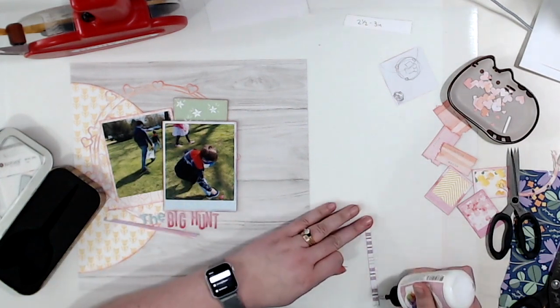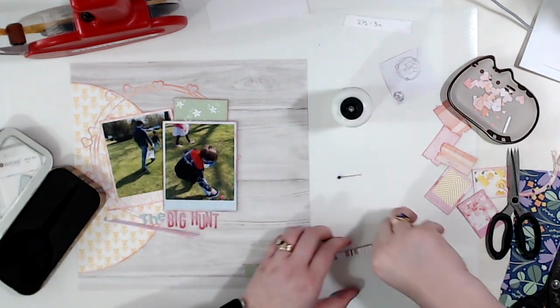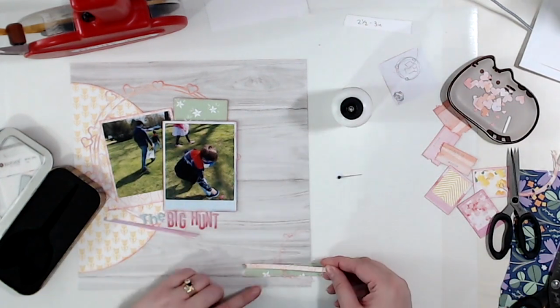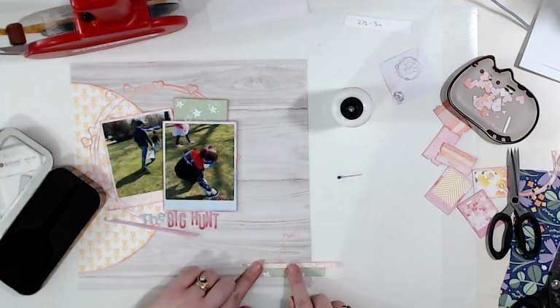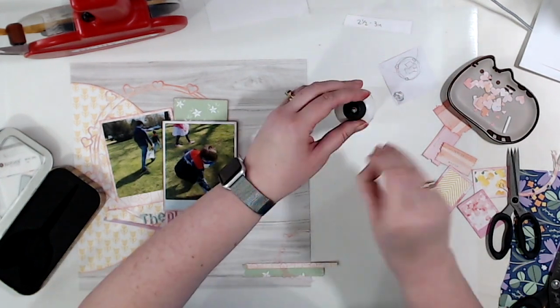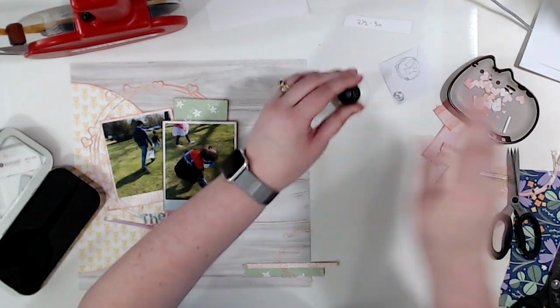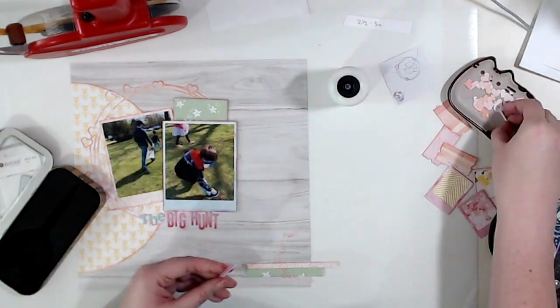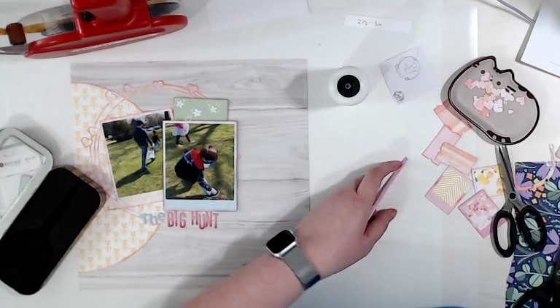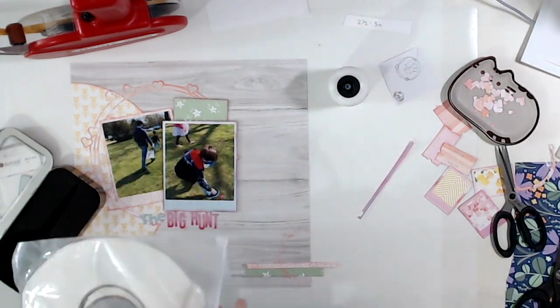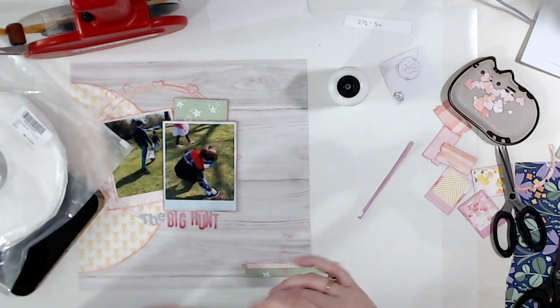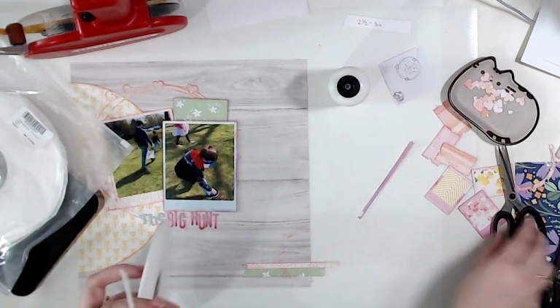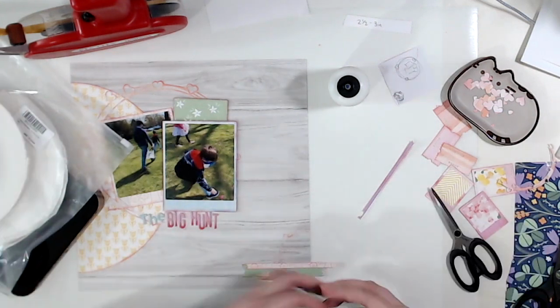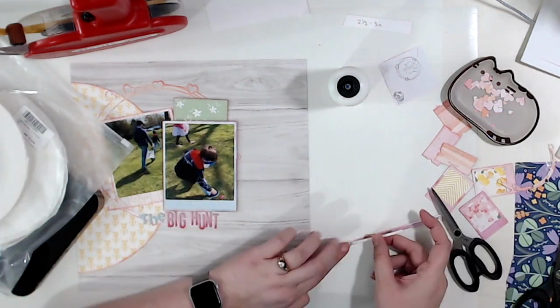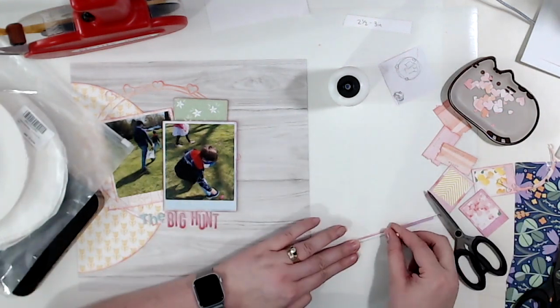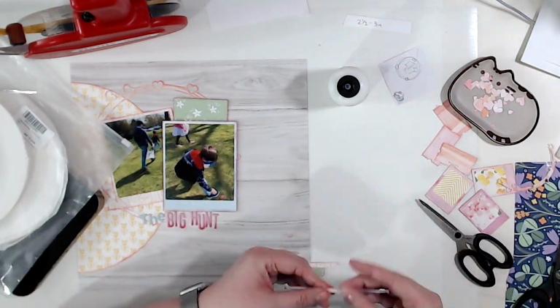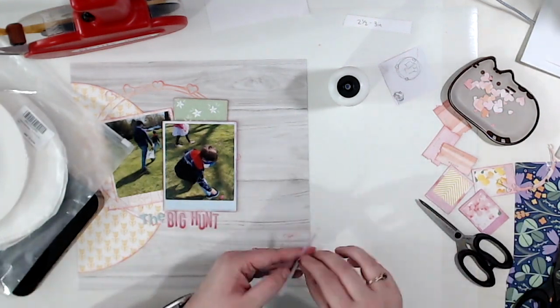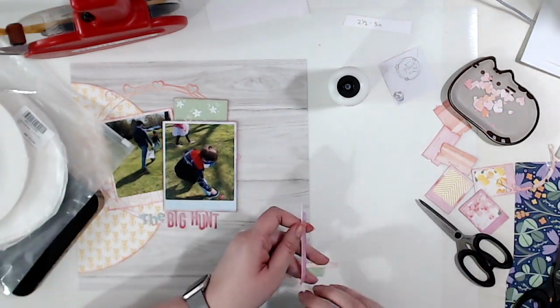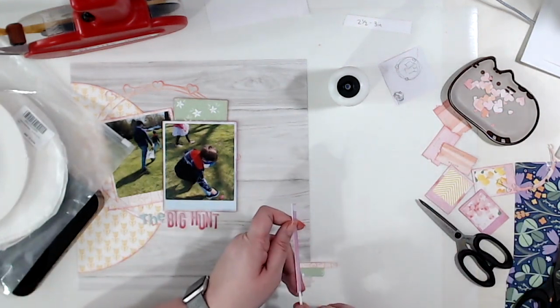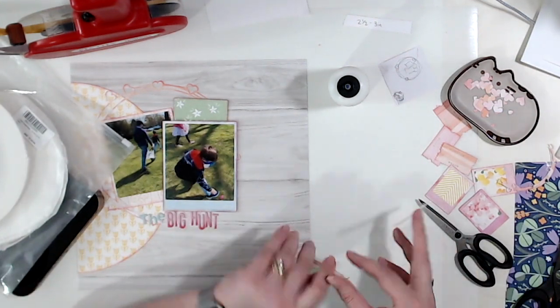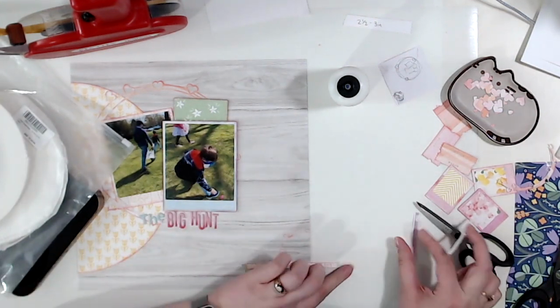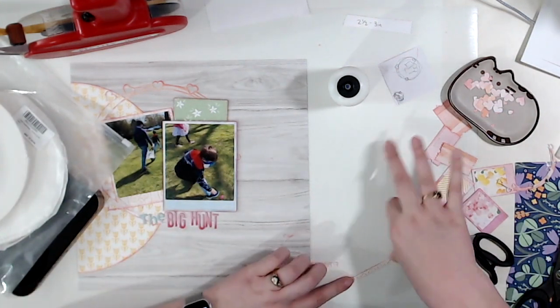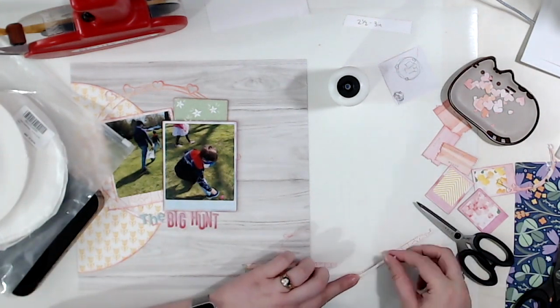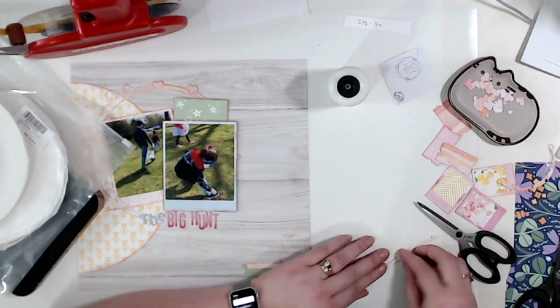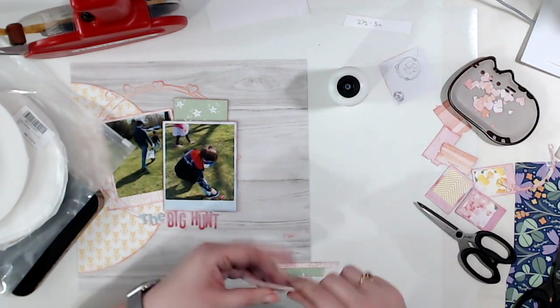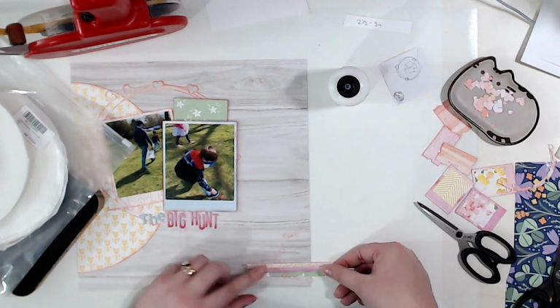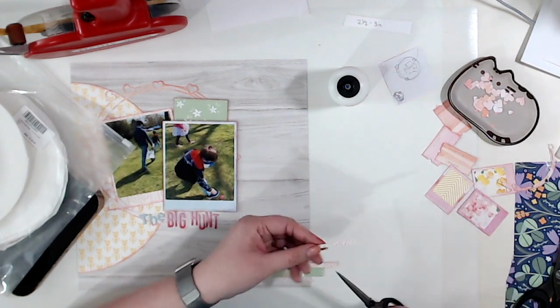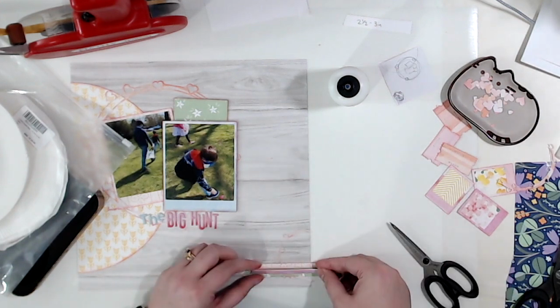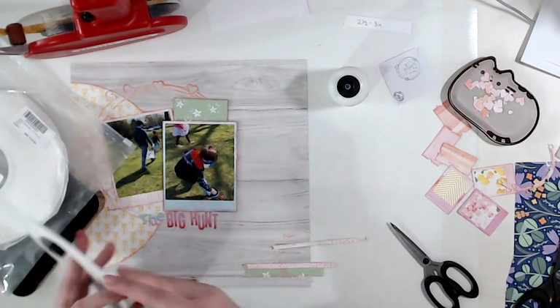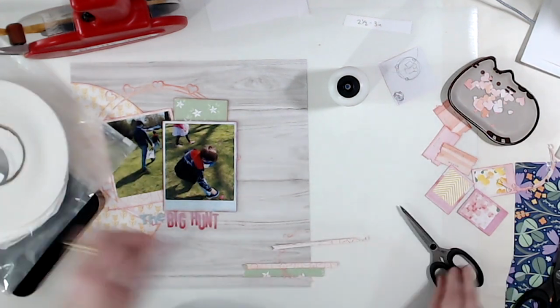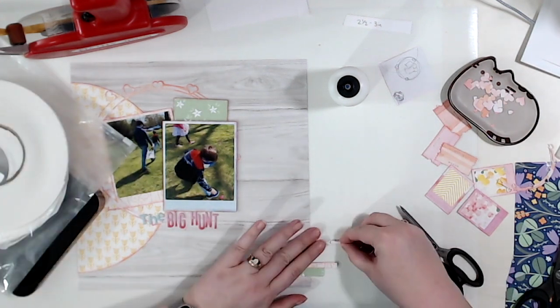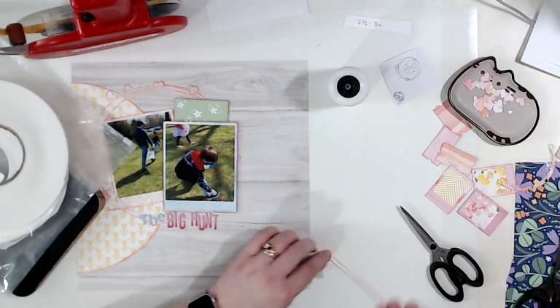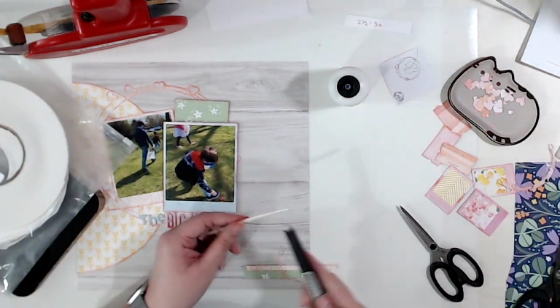I've got that tiny cut file cut and put onto the paper. I'm using my scraps — very much using my scraps — to do some fishtail banners. I put the date in the bottom right corner, so those are going to be down there with it.